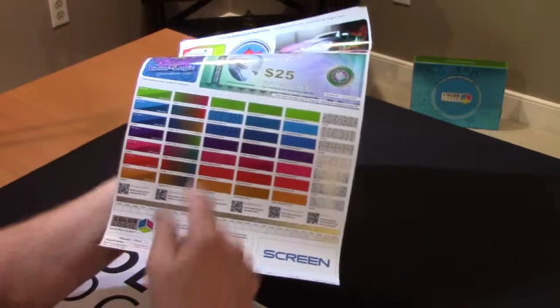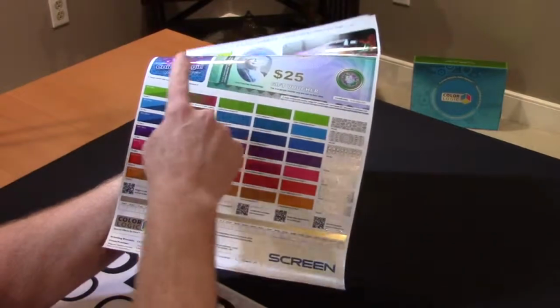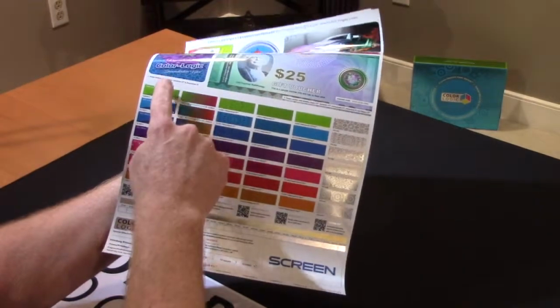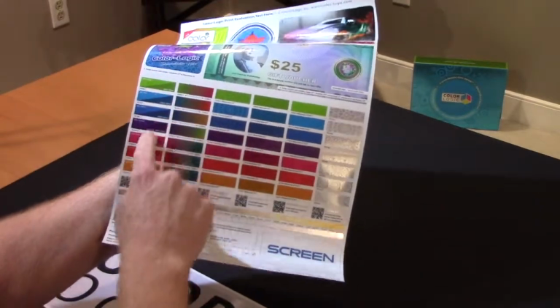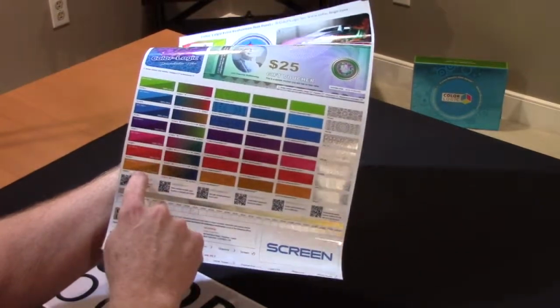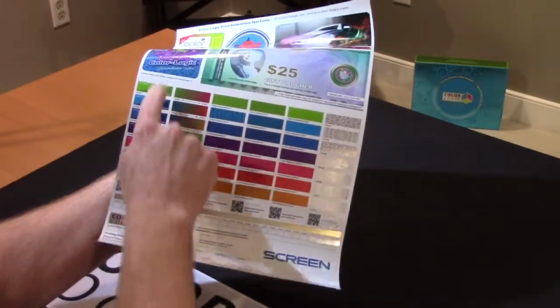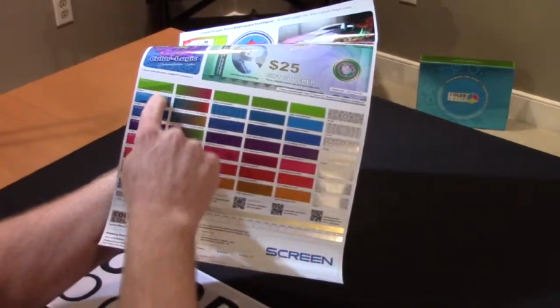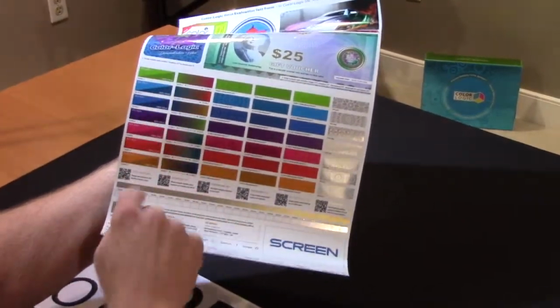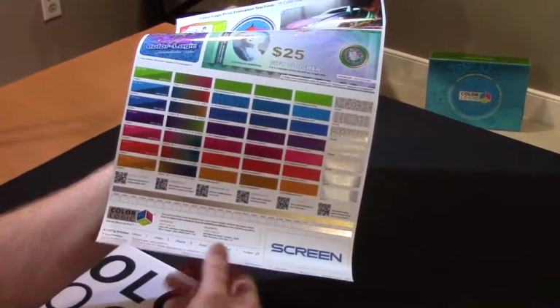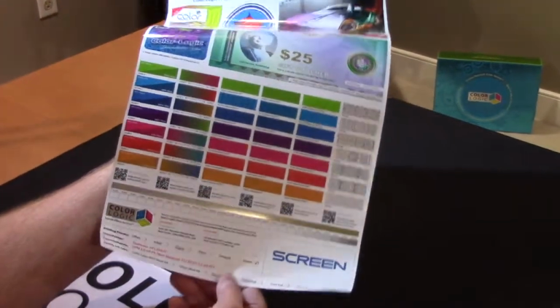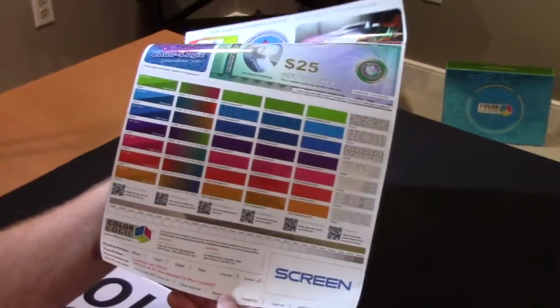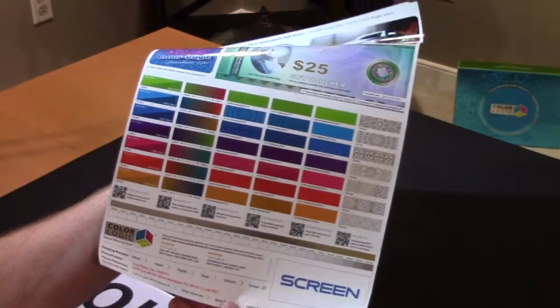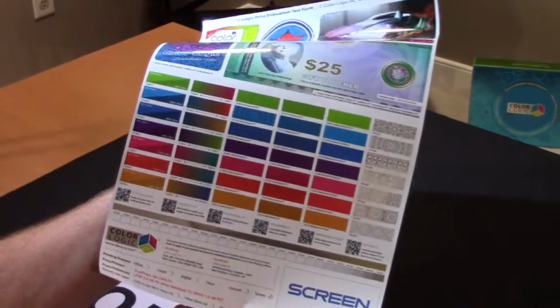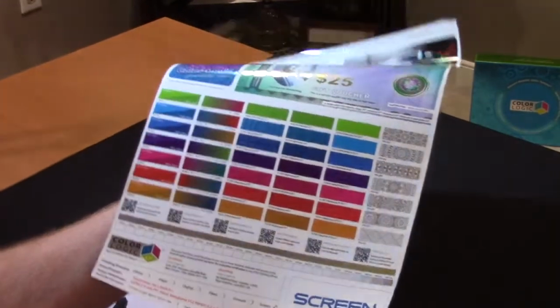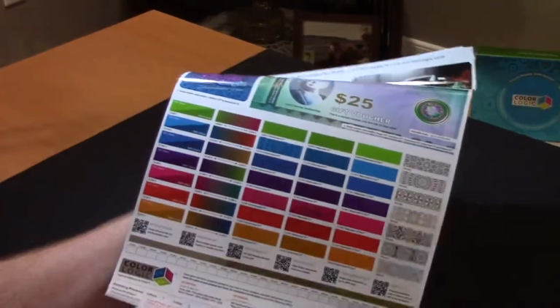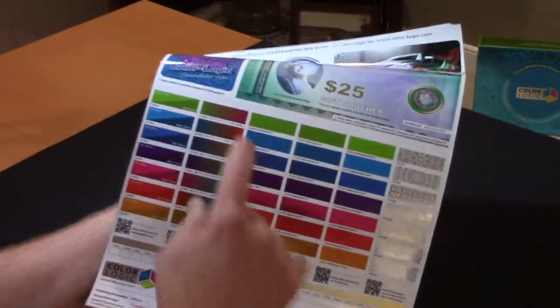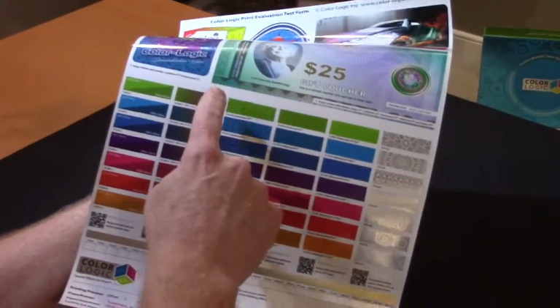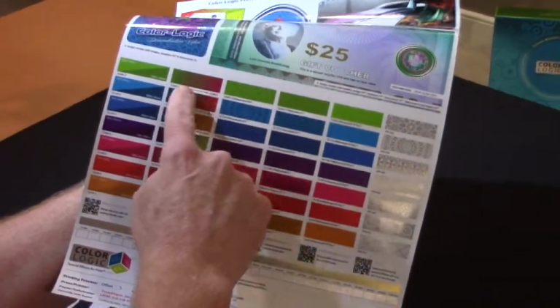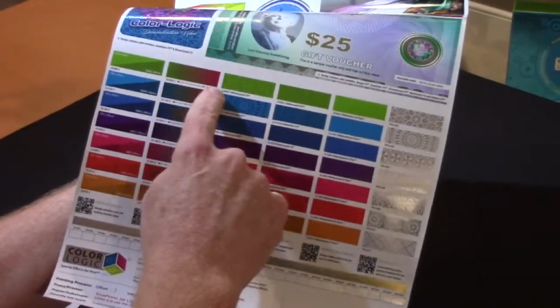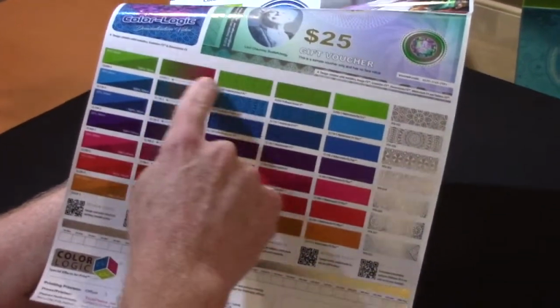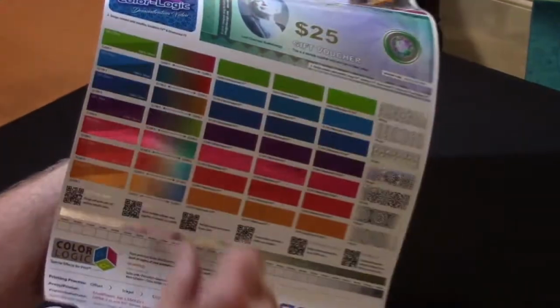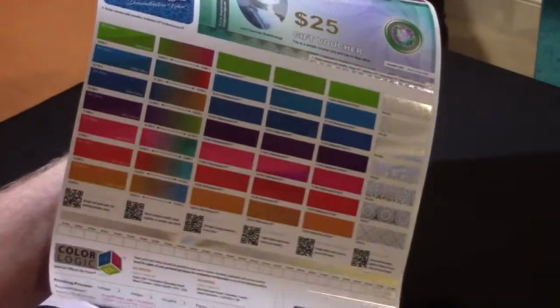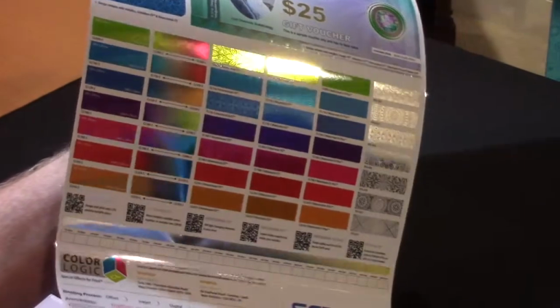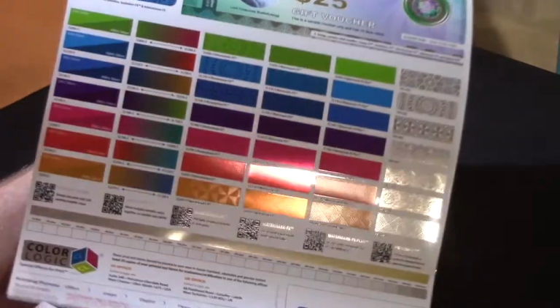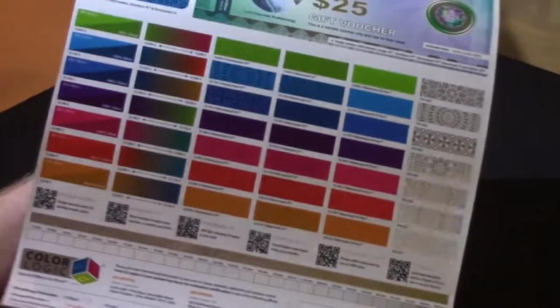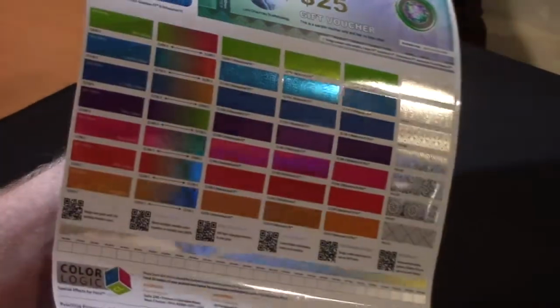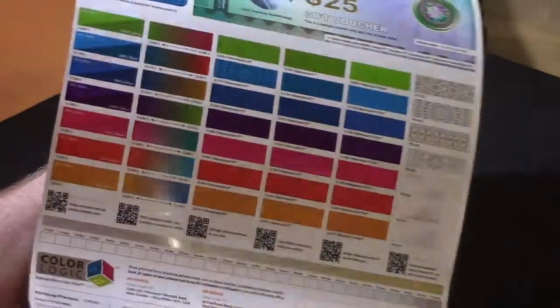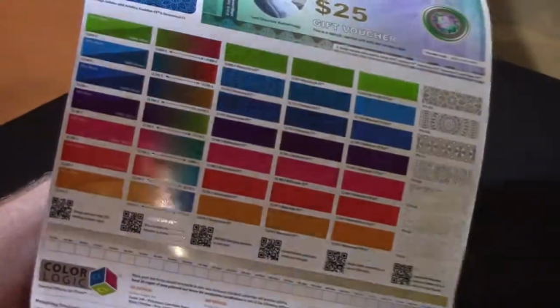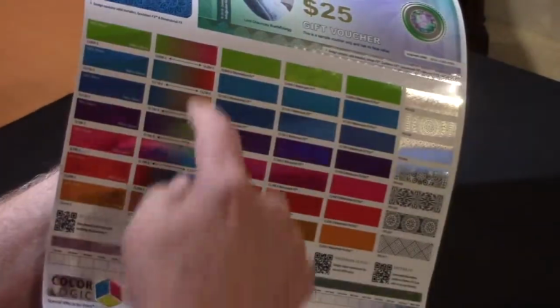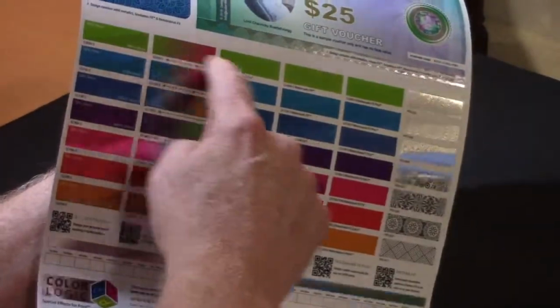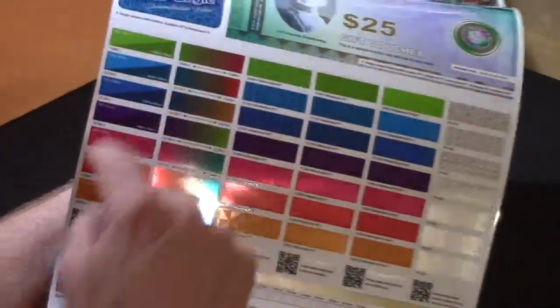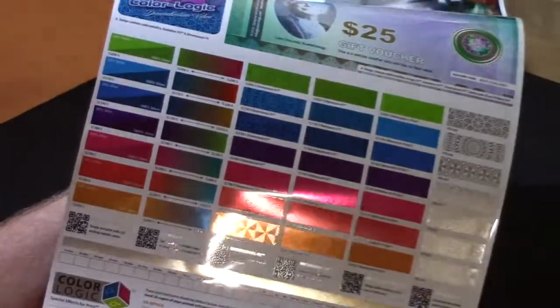What you have here is just seven of our 250 metallic colors. This is also showing you how we can do what we call gradation effects — we can gradate between two metallic colors.